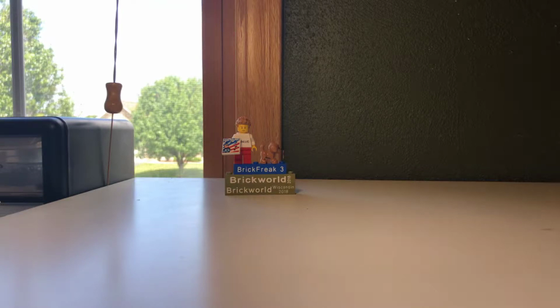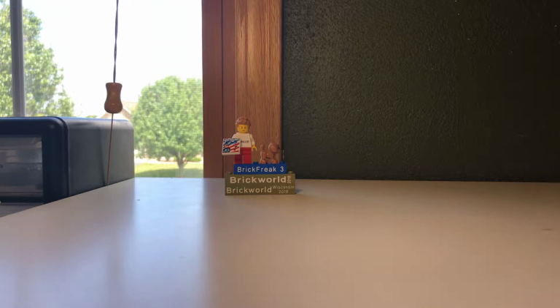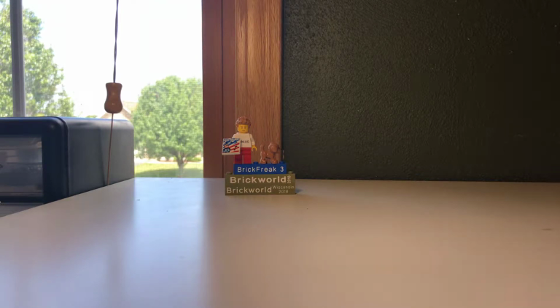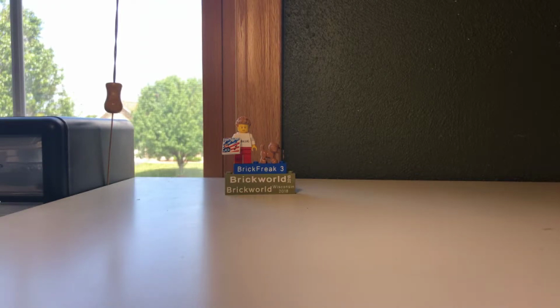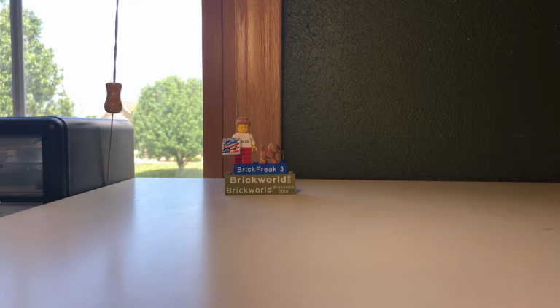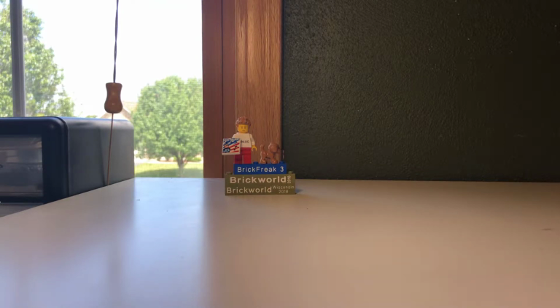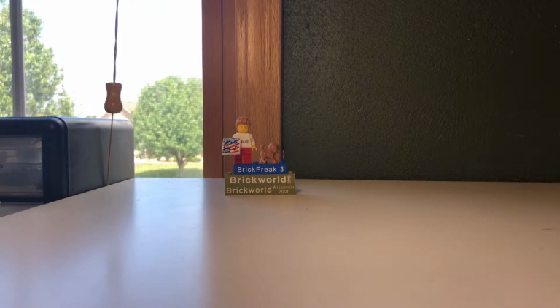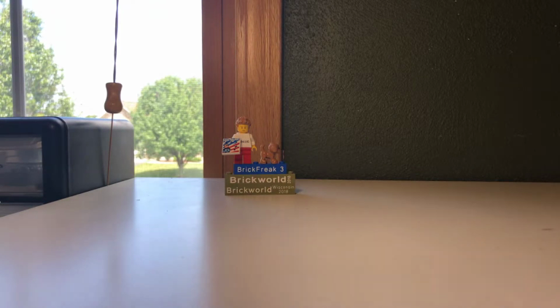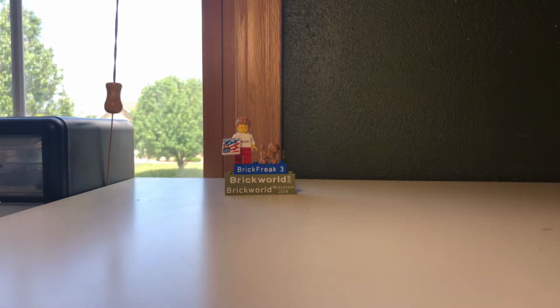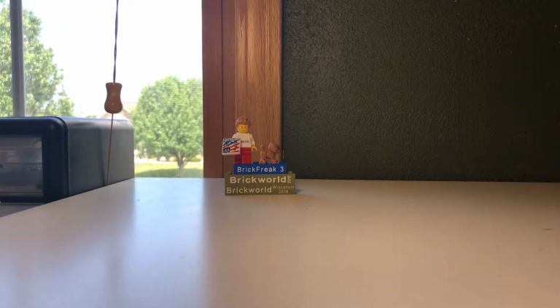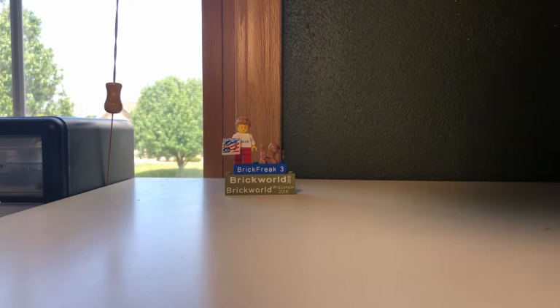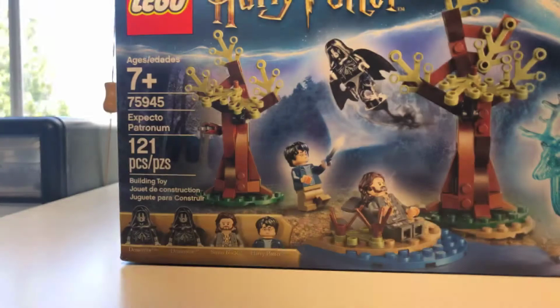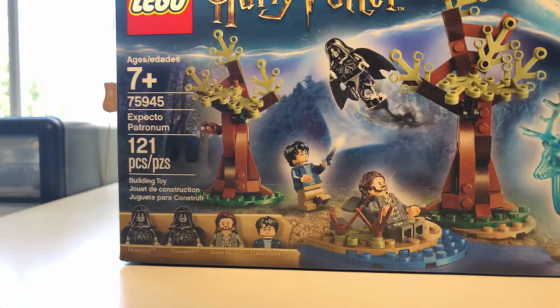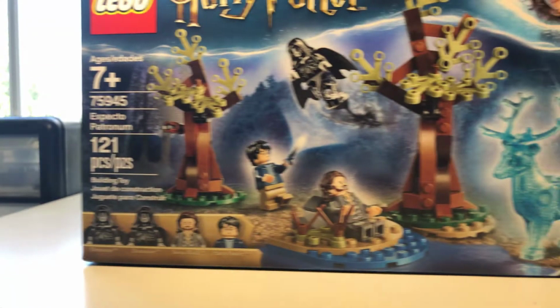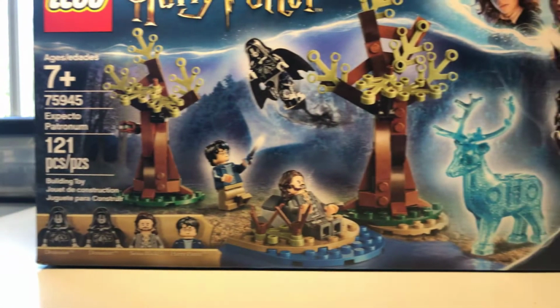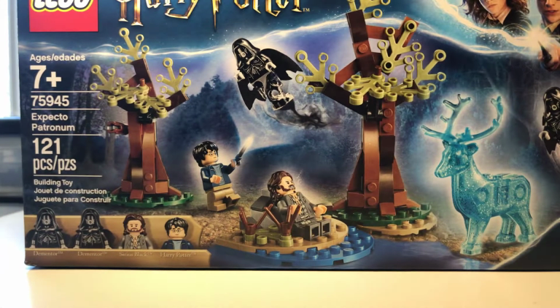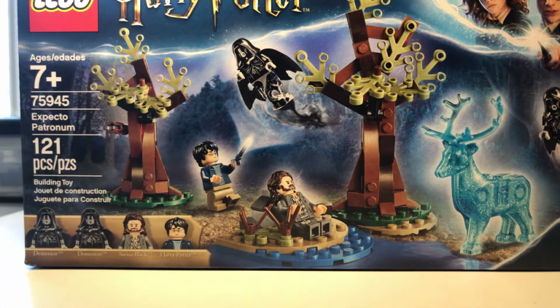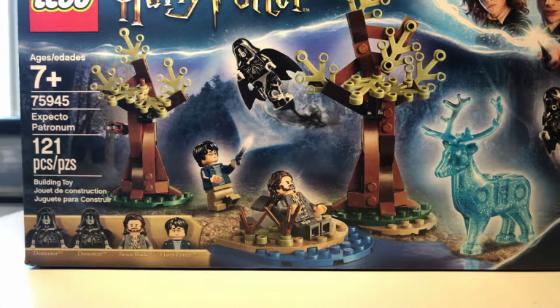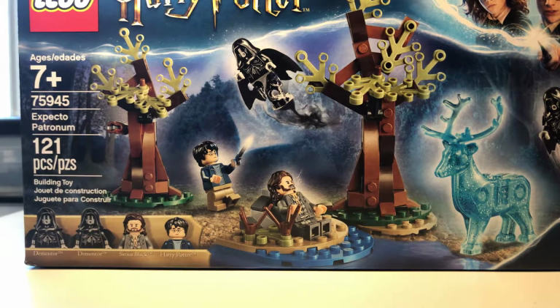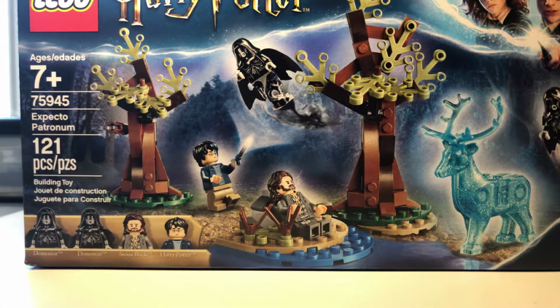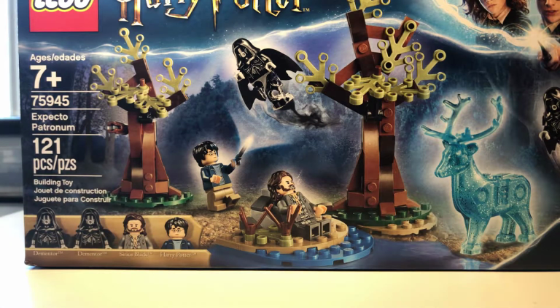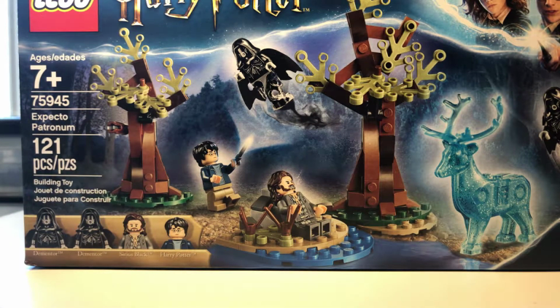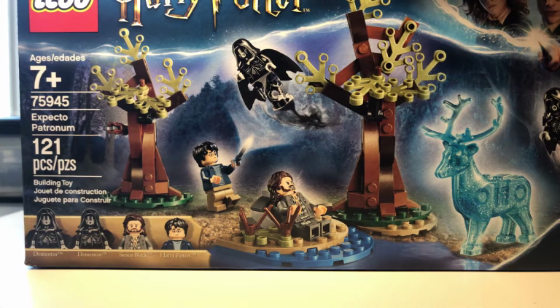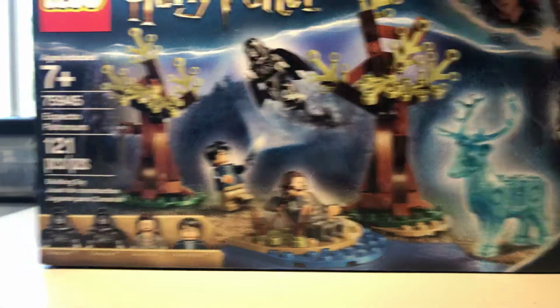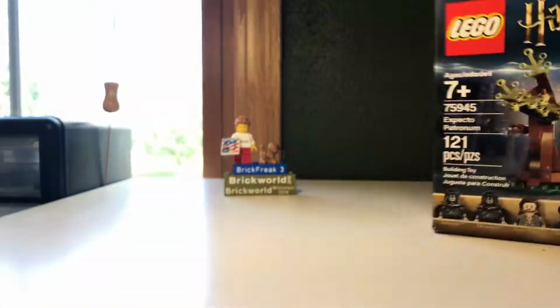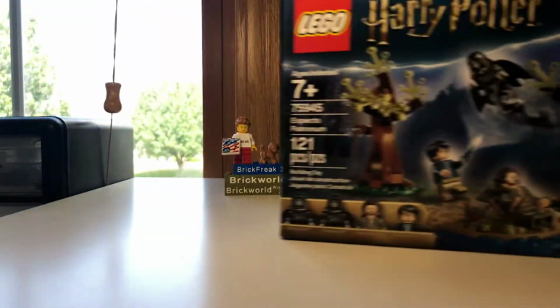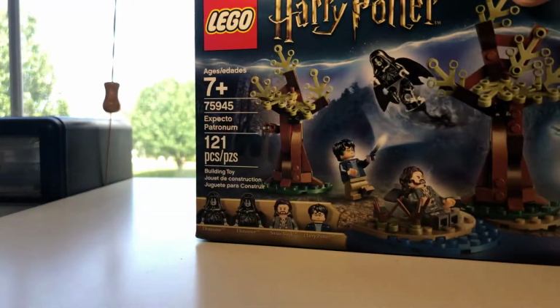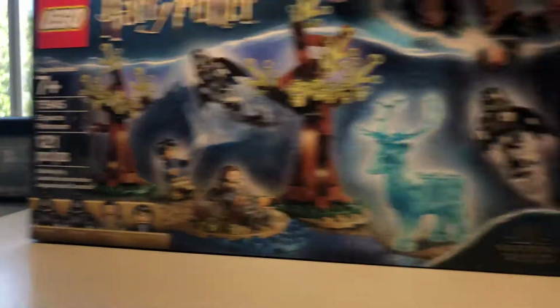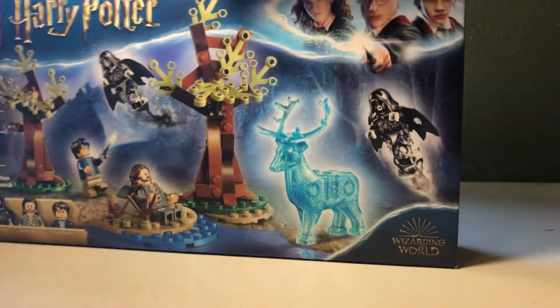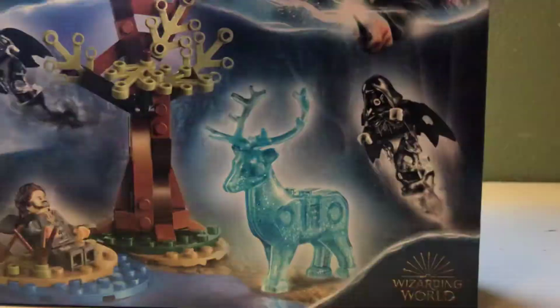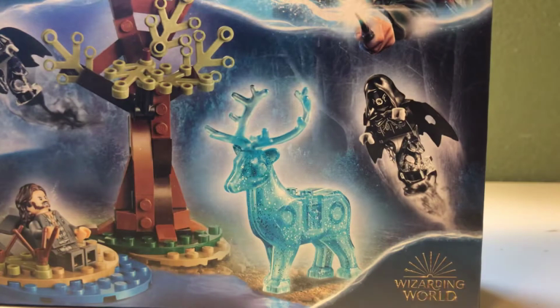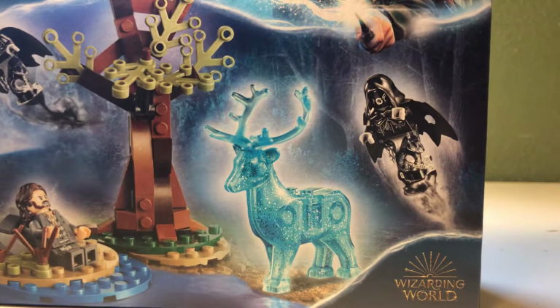So you guys will probably know from — I don't know why I'm gonna tell this in the video — but we got the Lego Harry Potter Expecto Patronum set. This set looks pretty cool. I'm gonna be reviewing it once I build it.